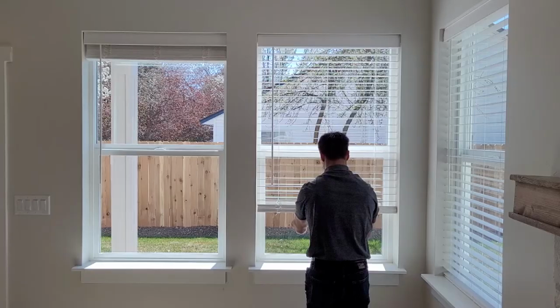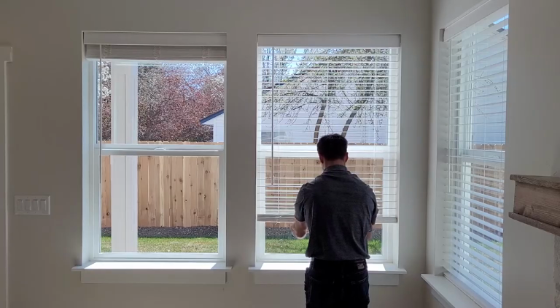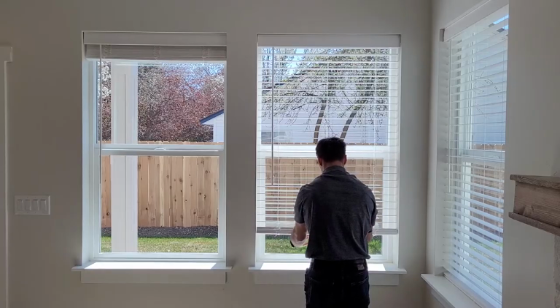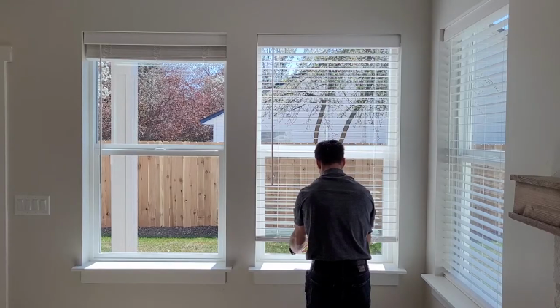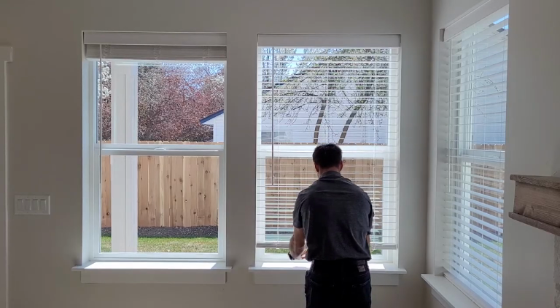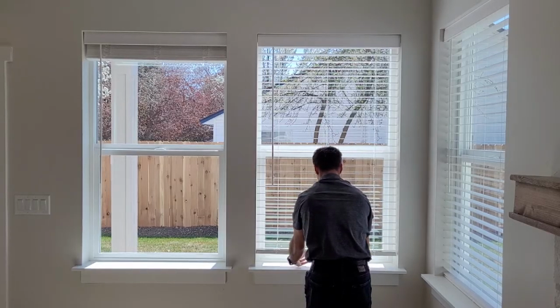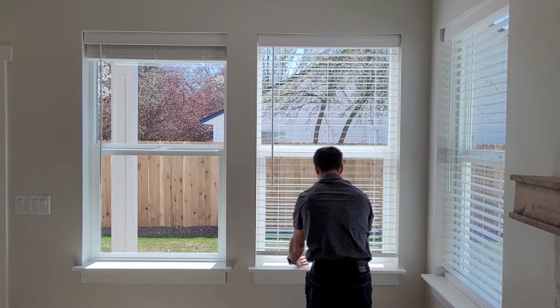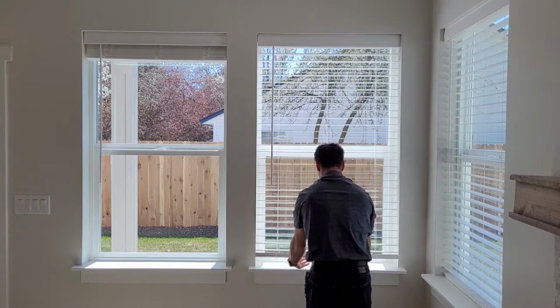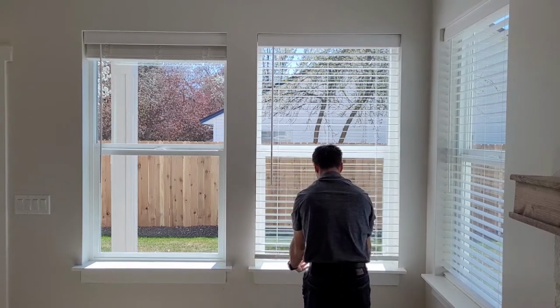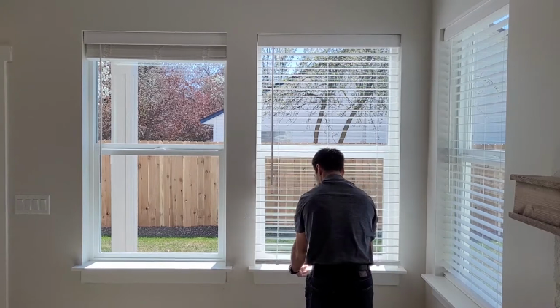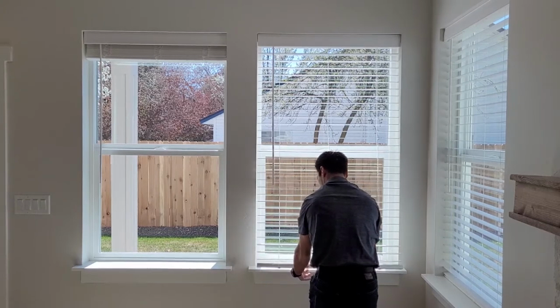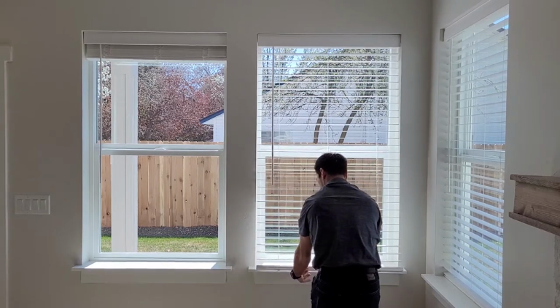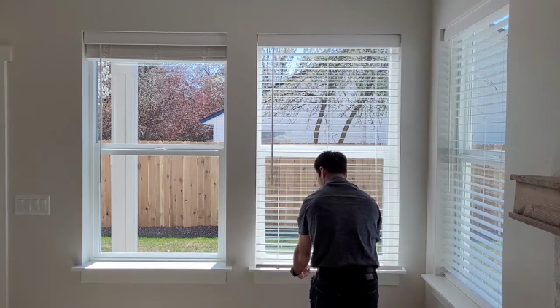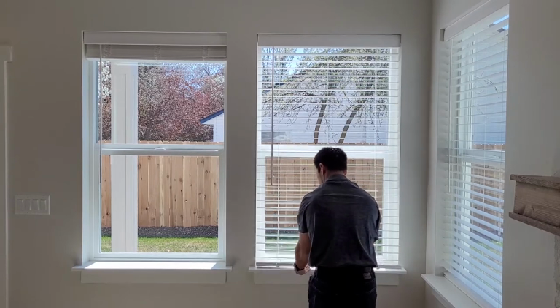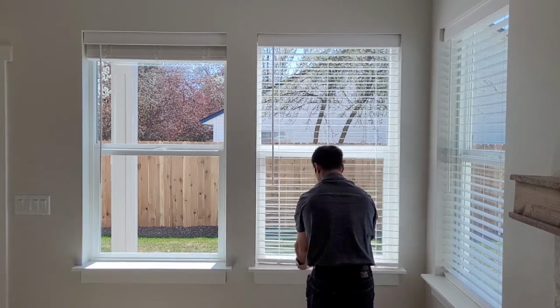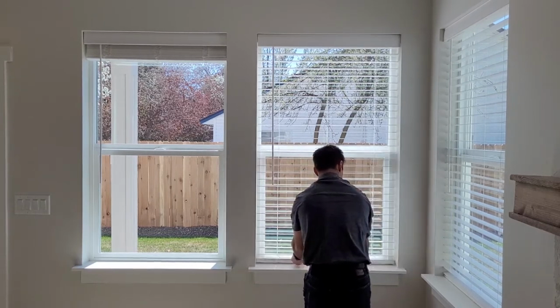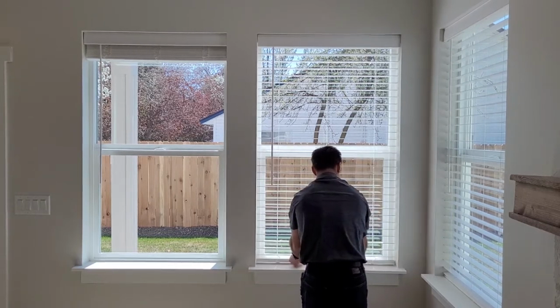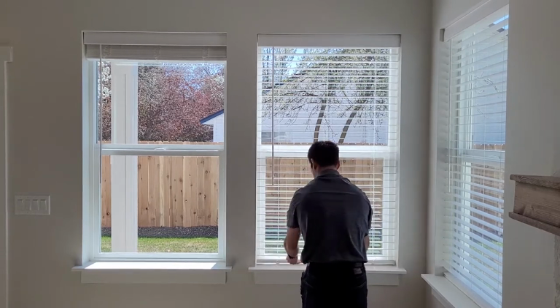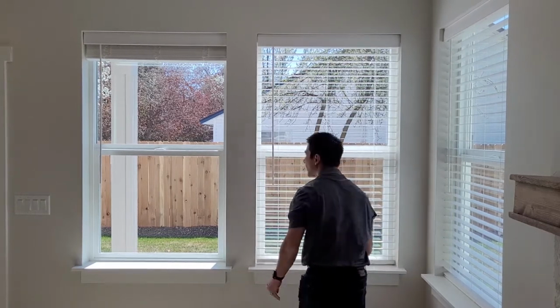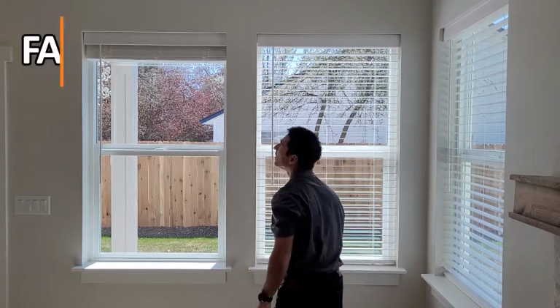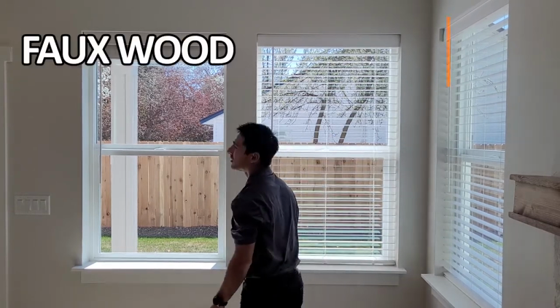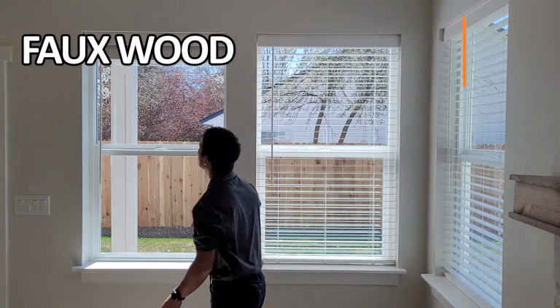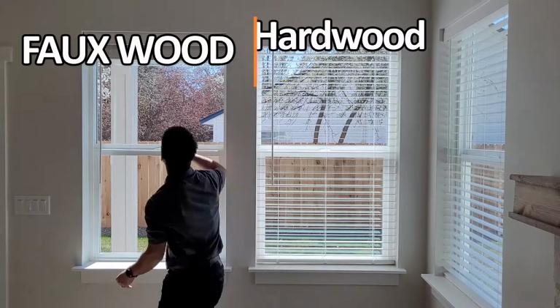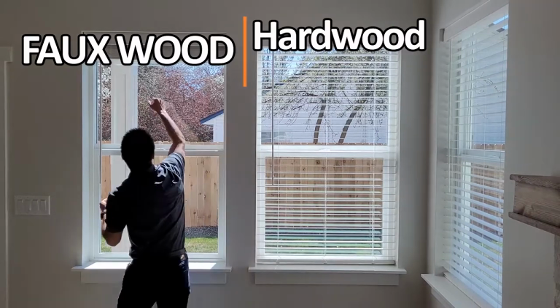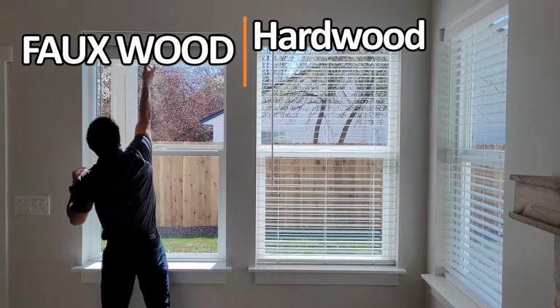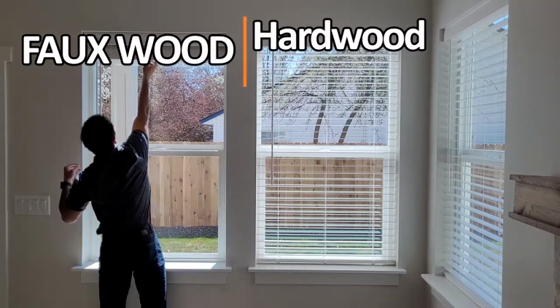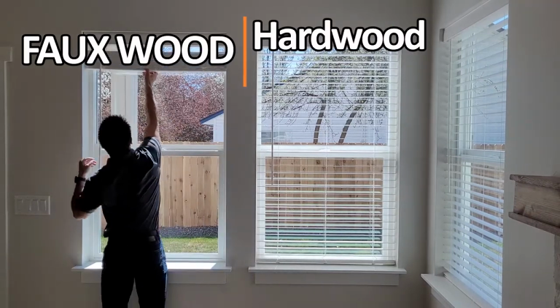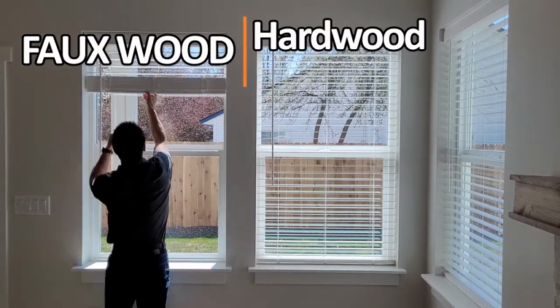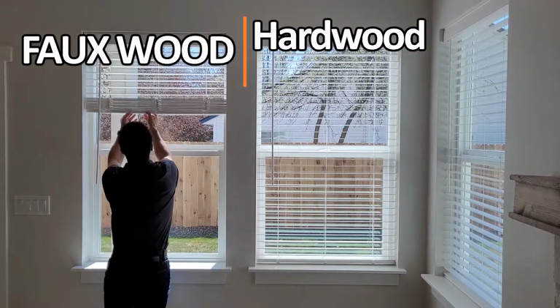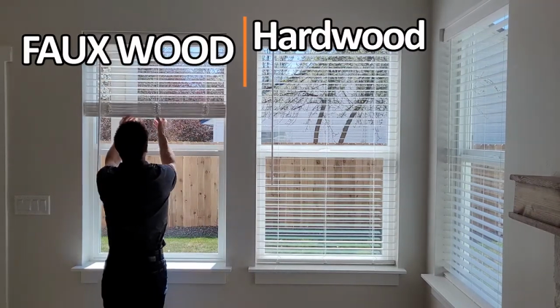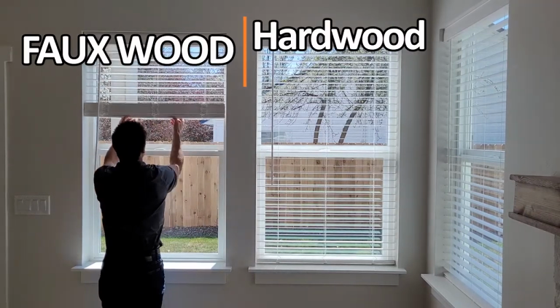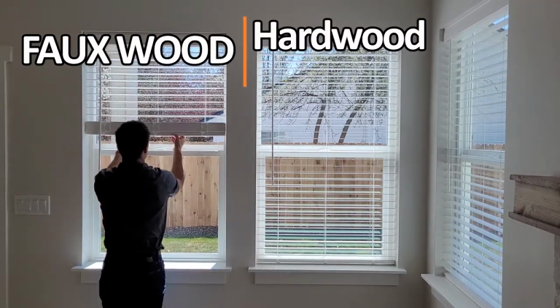What is nice about horizontal blinds is that they offer flexibility with light and privacy control. They come in two types — faux wood and hardwood — both of which come in two and two-and-a-half inch slats.